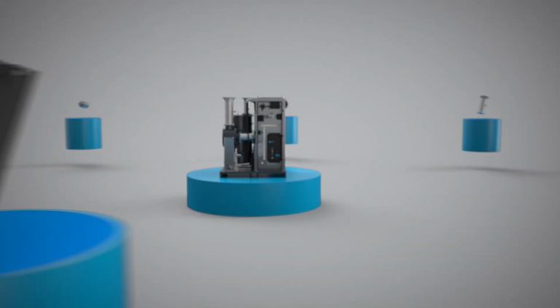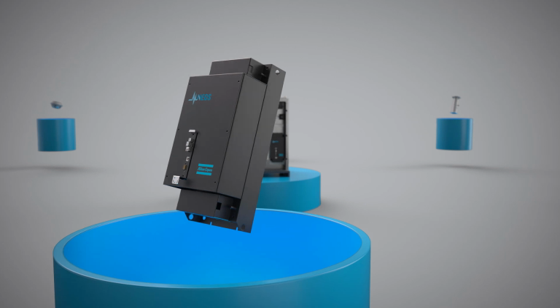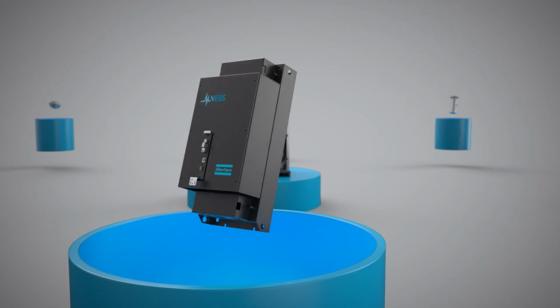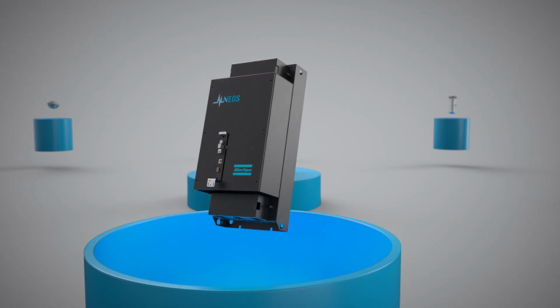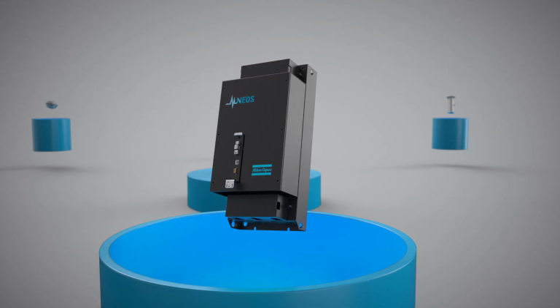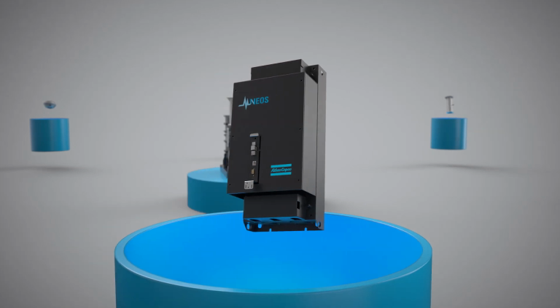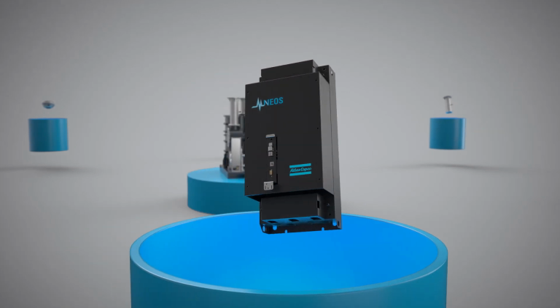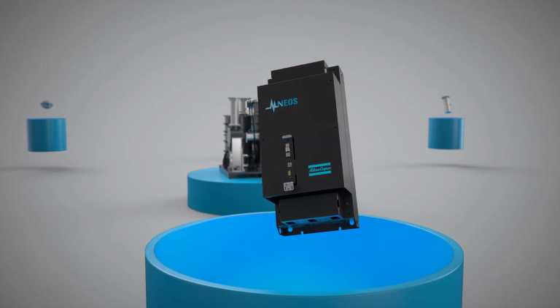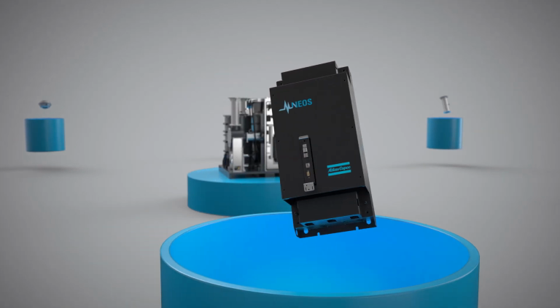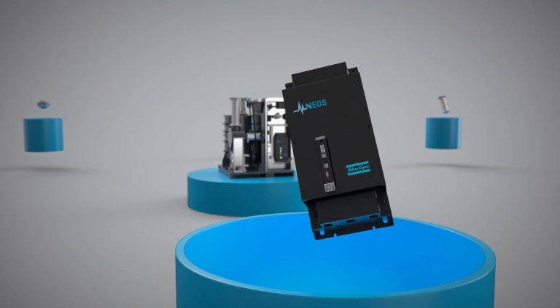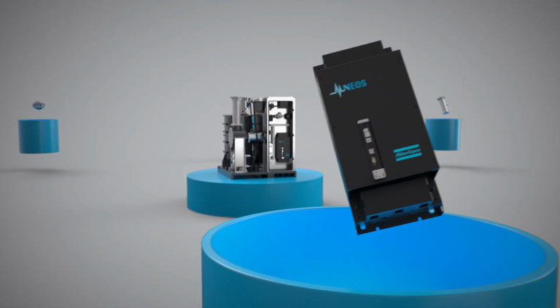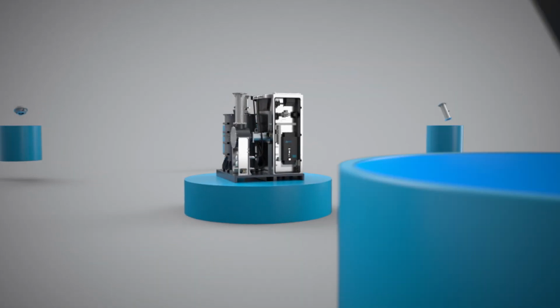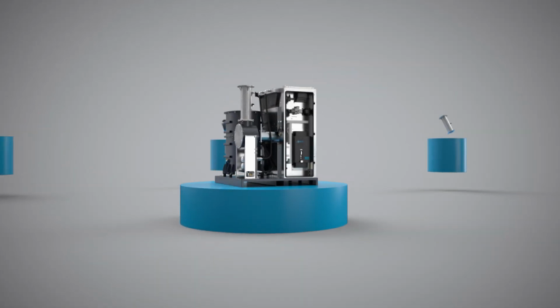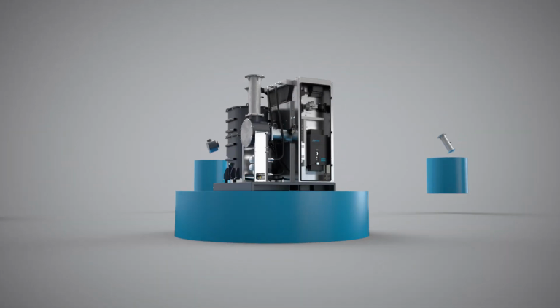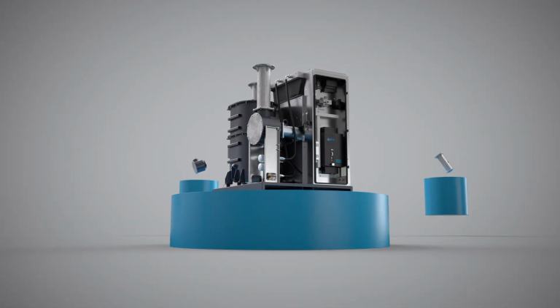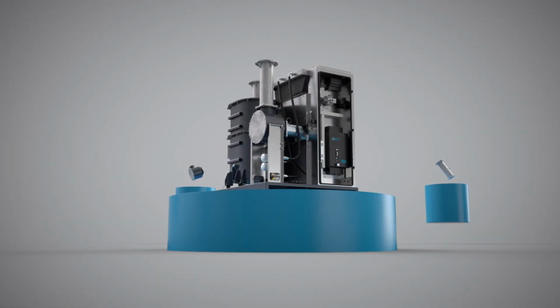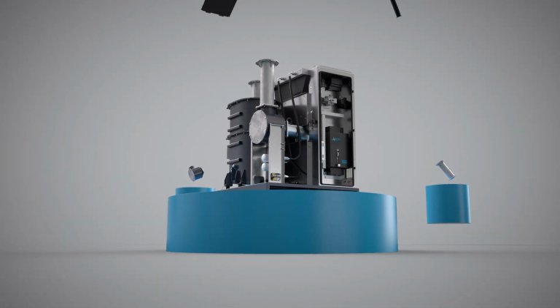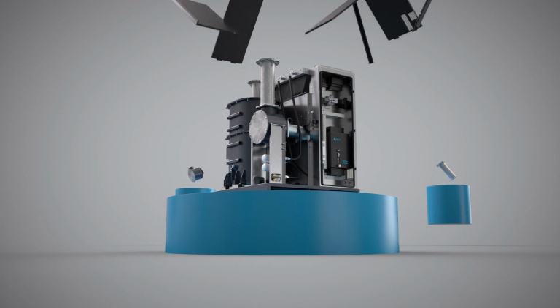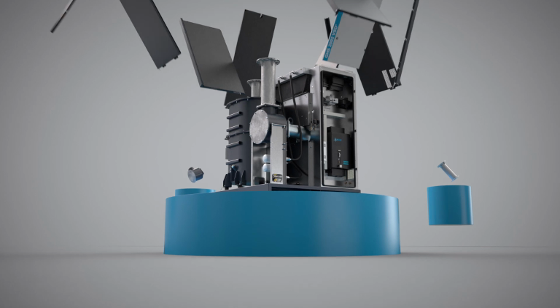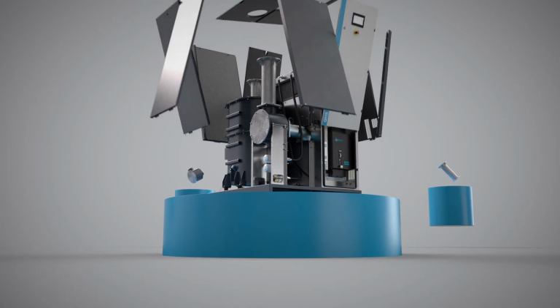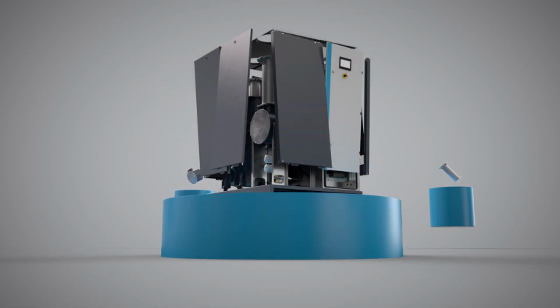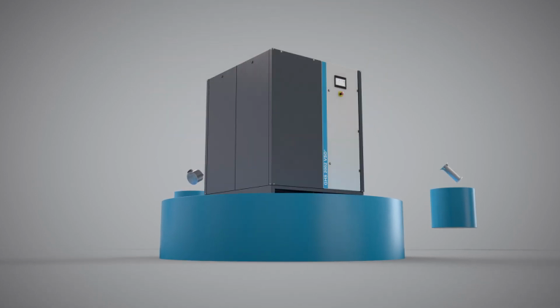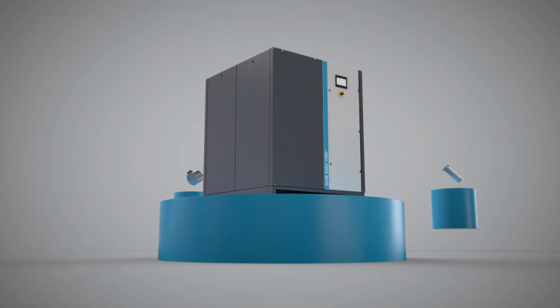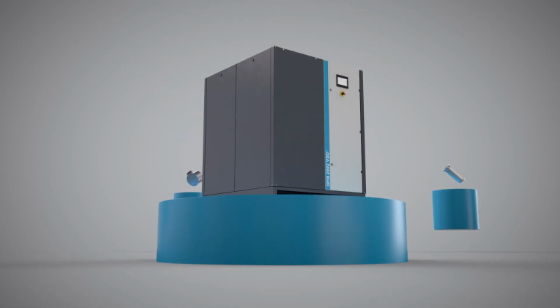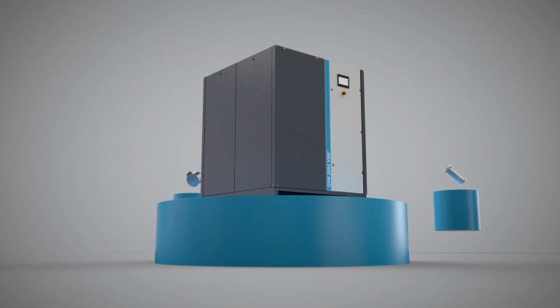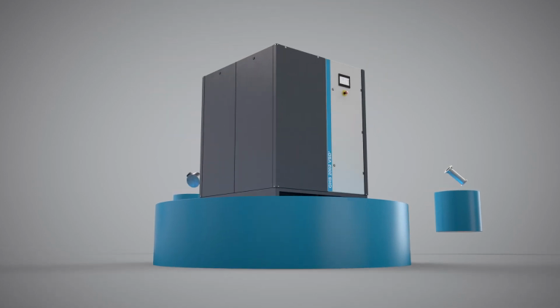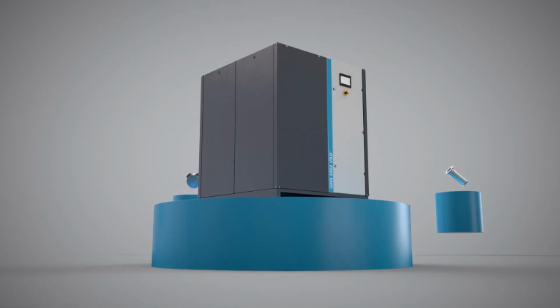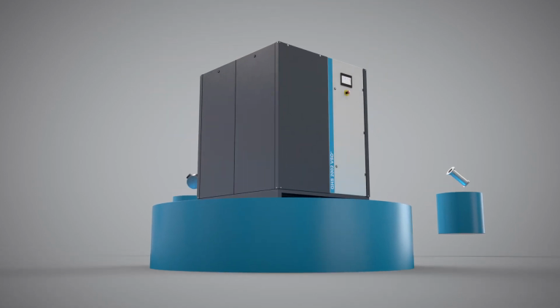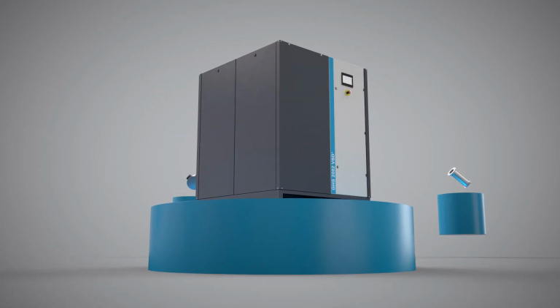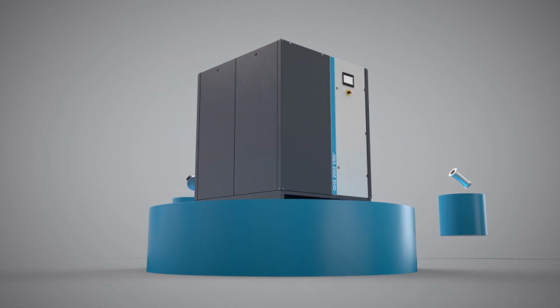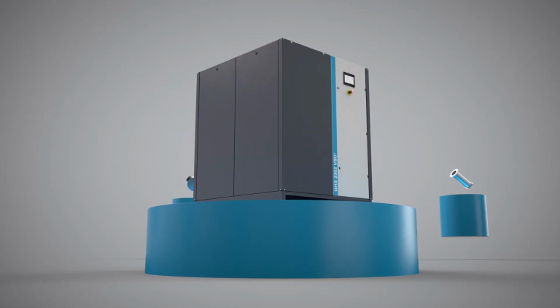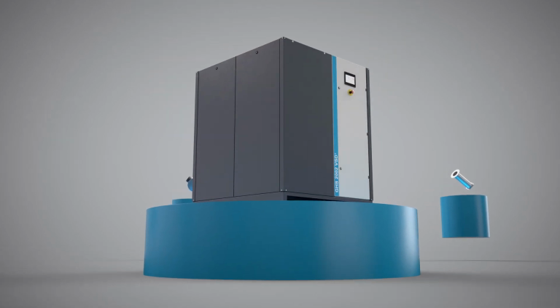Variable speed technology that doesn't let any energy go to waste. Atlas Copco's new GHS 1402-2002 VSD Plus delivers efficiency by design.